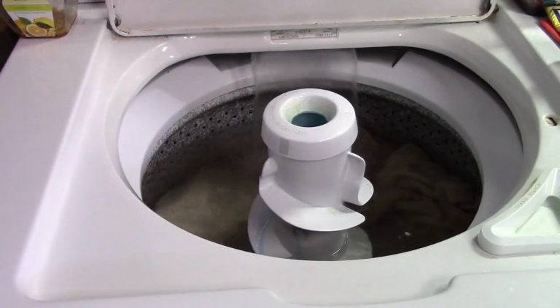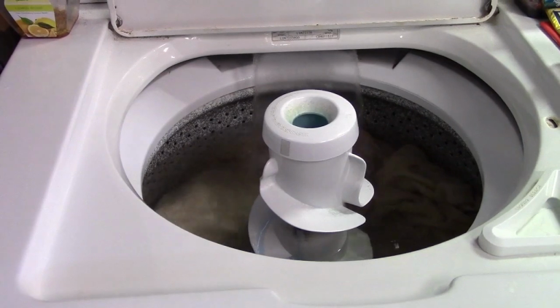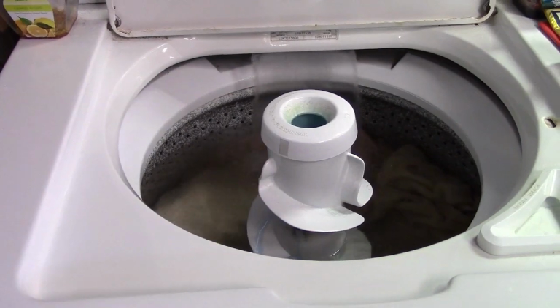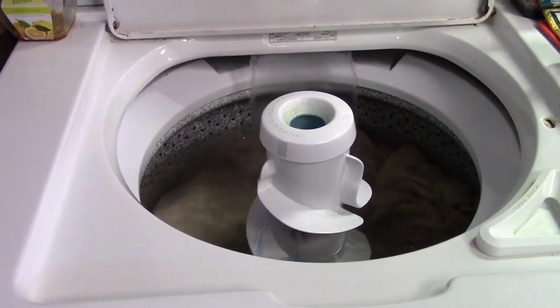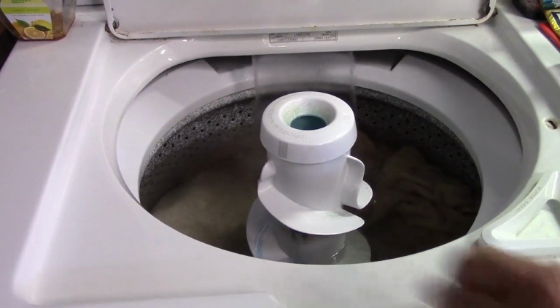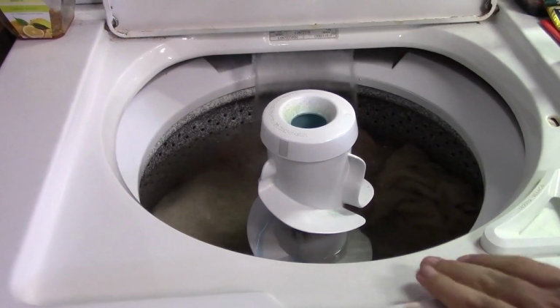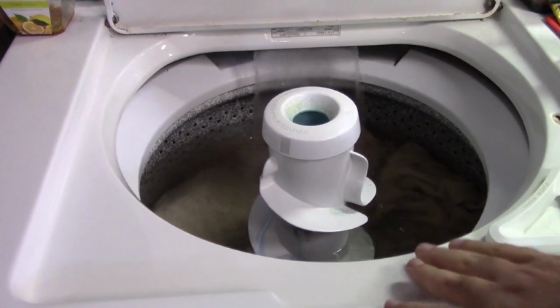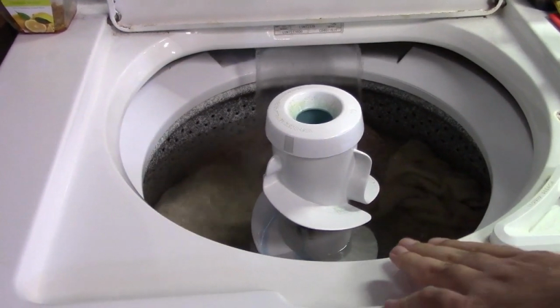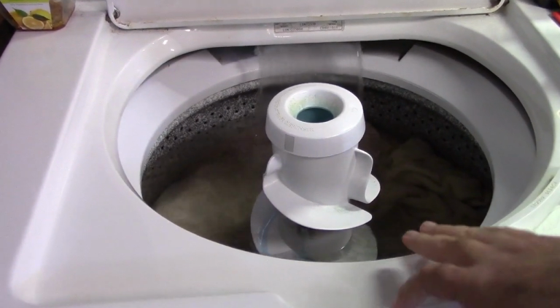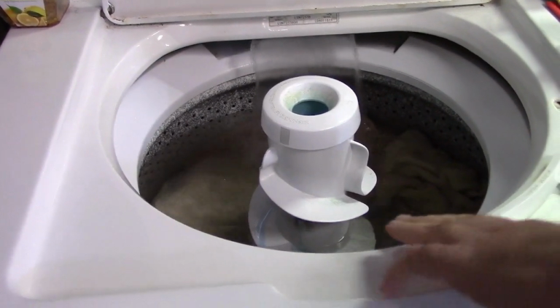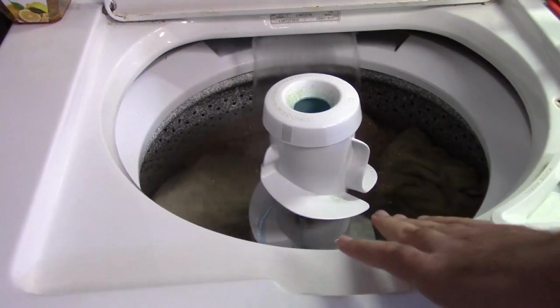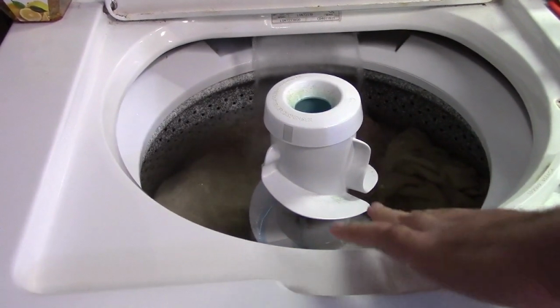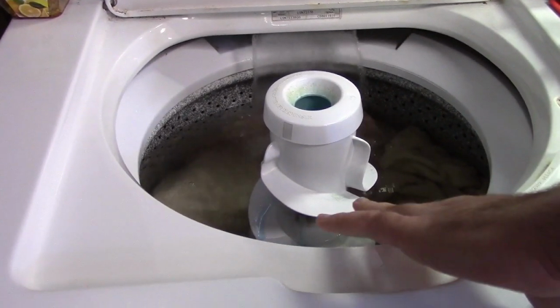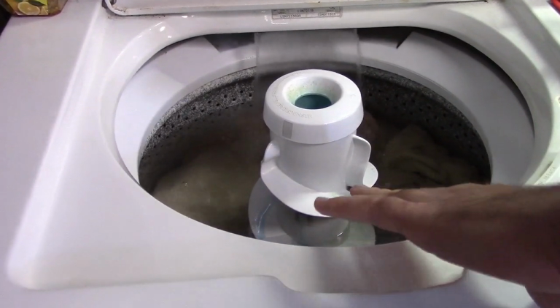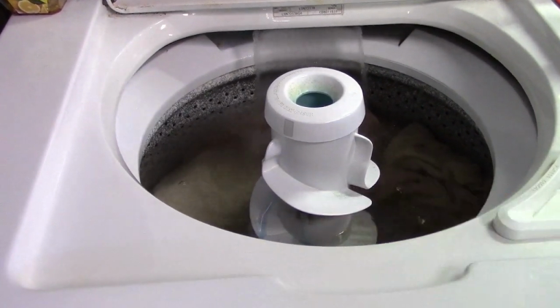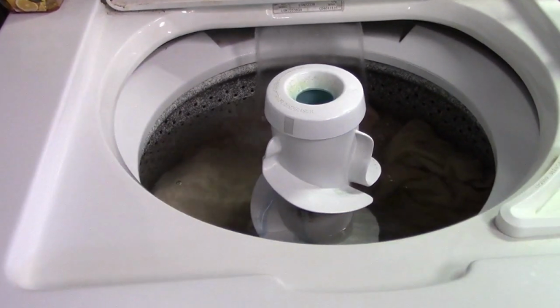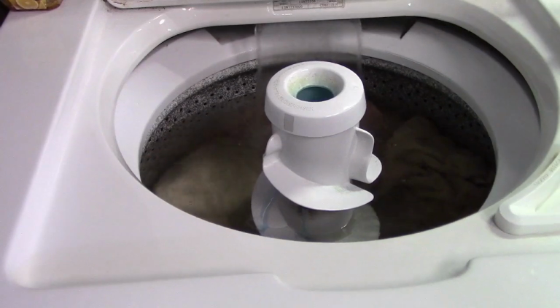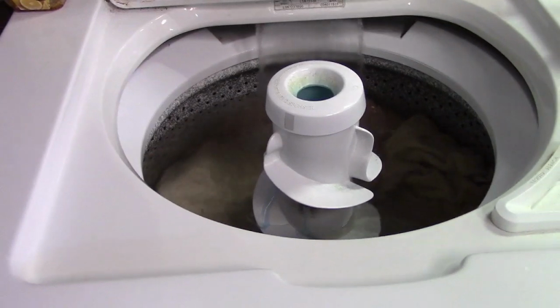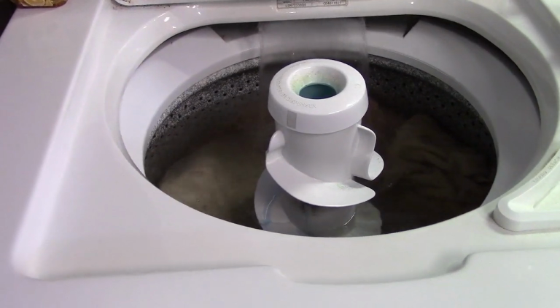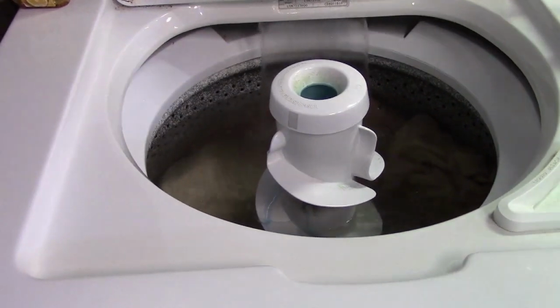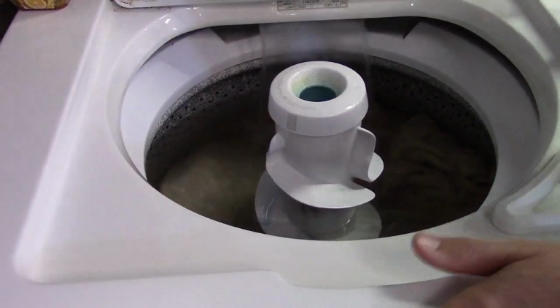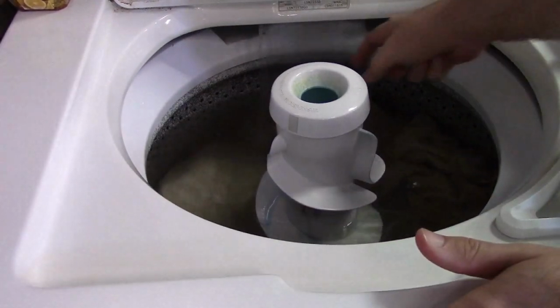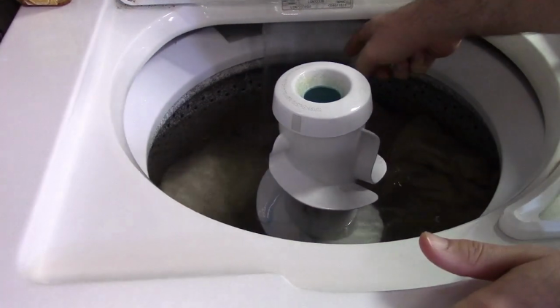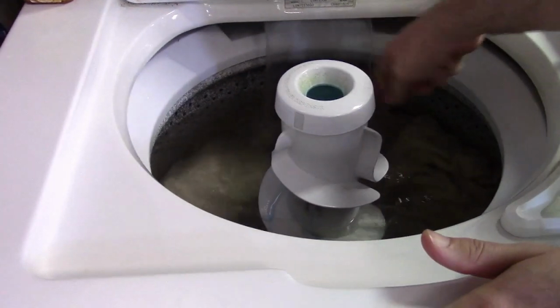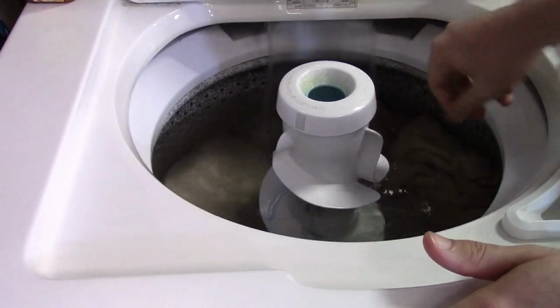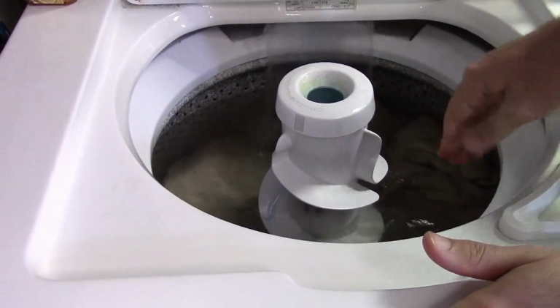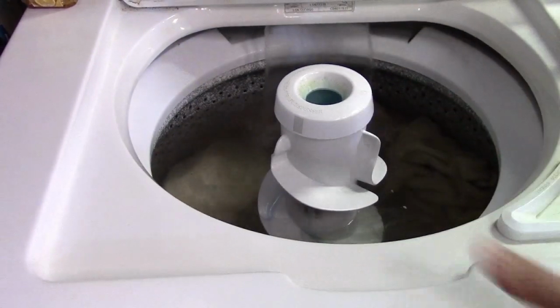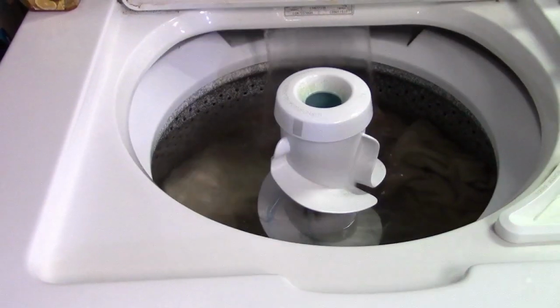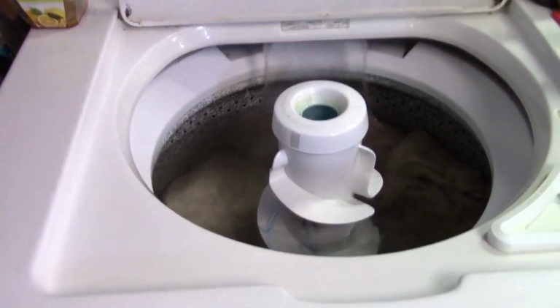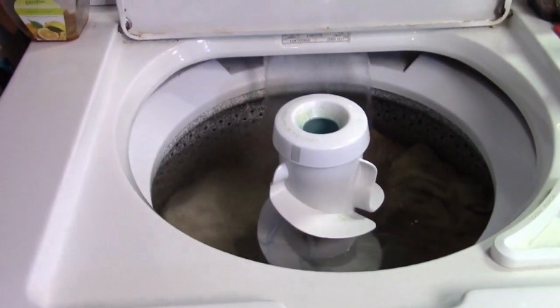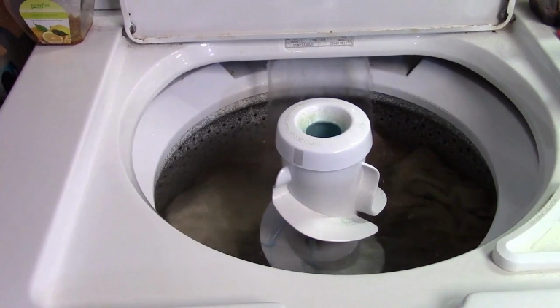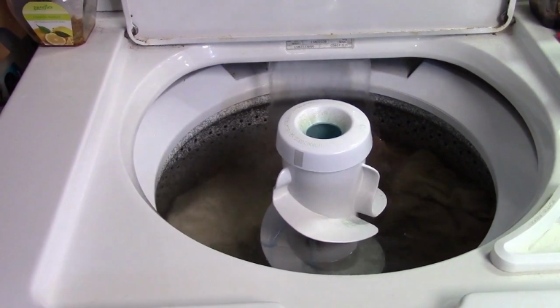I love how, because the water is warm, it helps dissolve or mix in the detergent that's on the agitator. Yes. Oh yeah, nice and warm. So the water heater is doing well. Excellent.